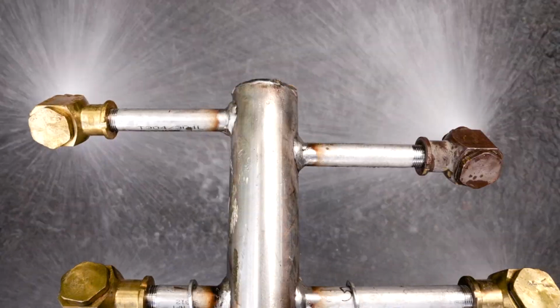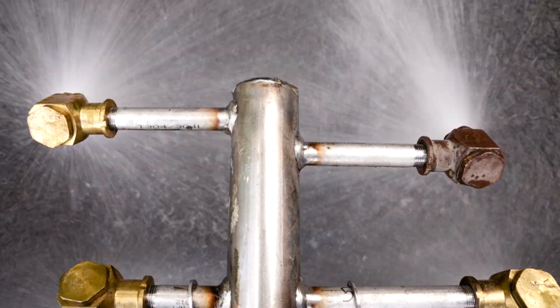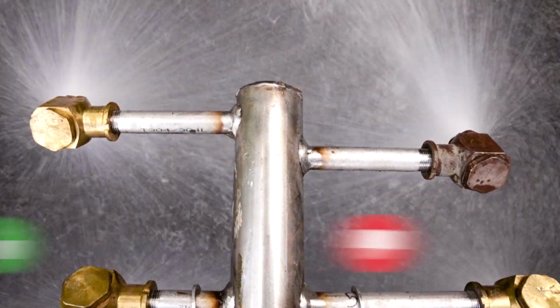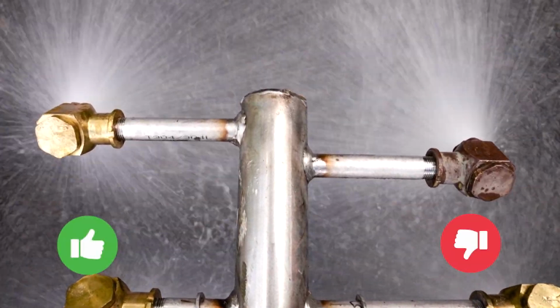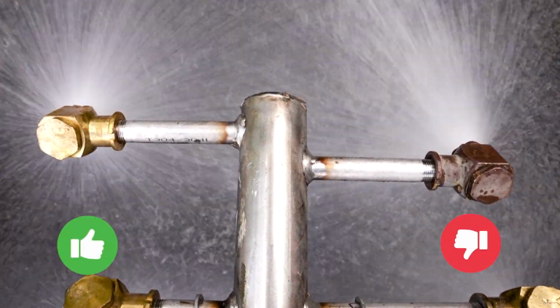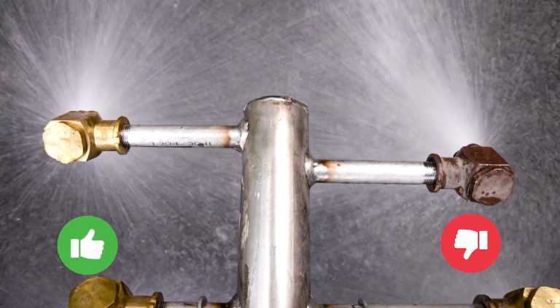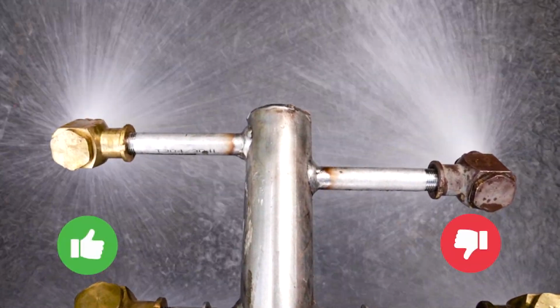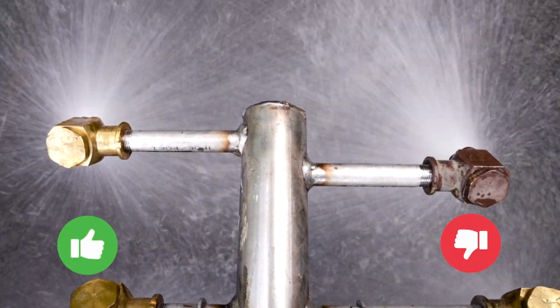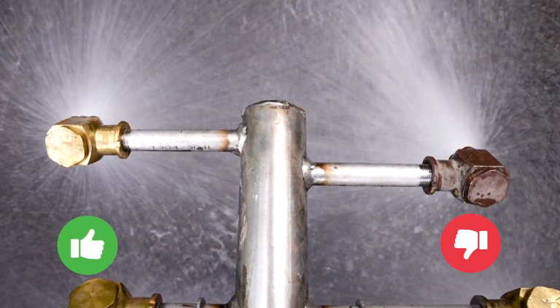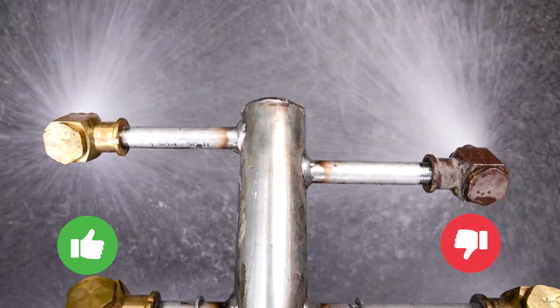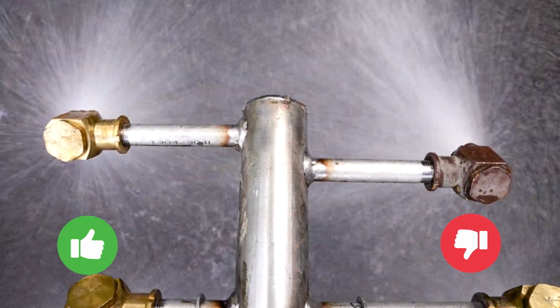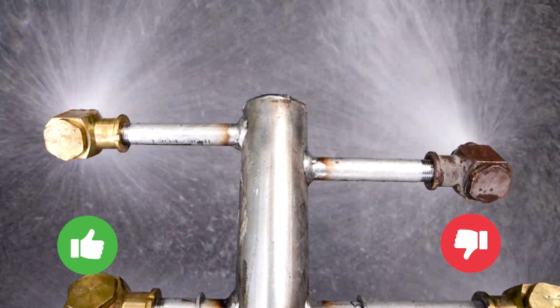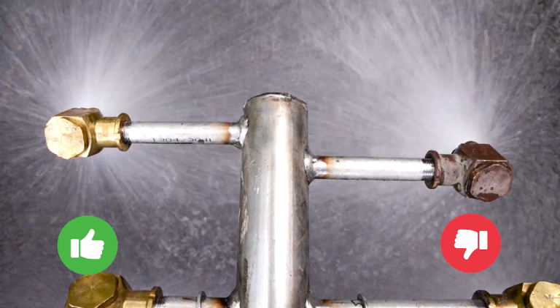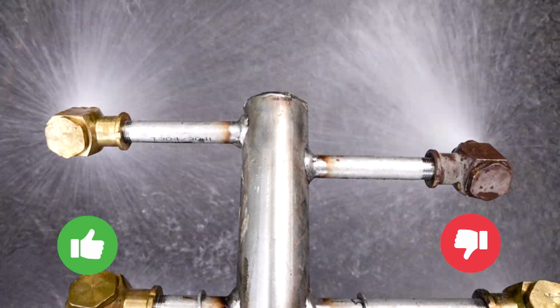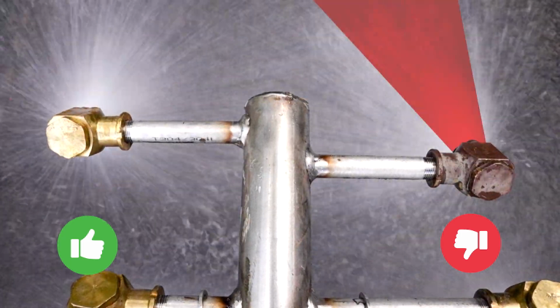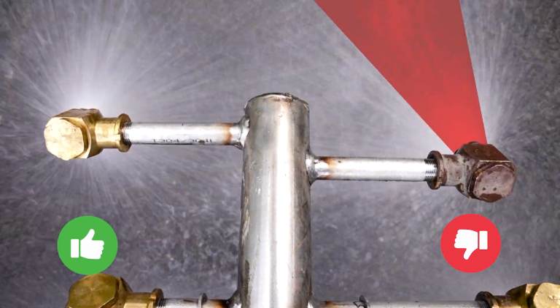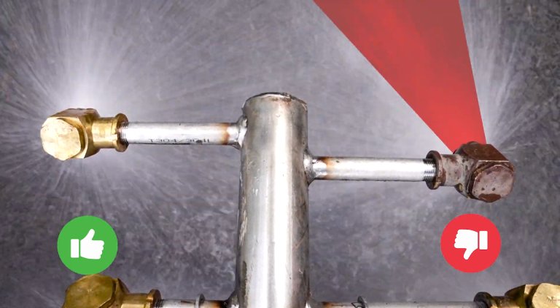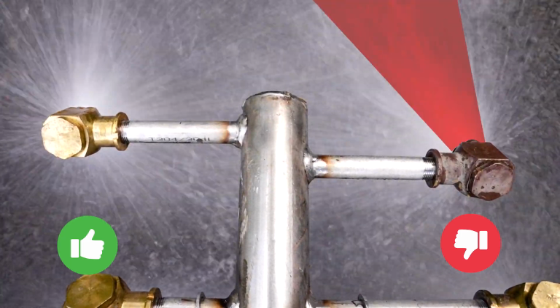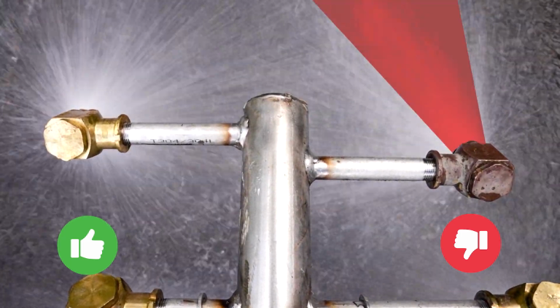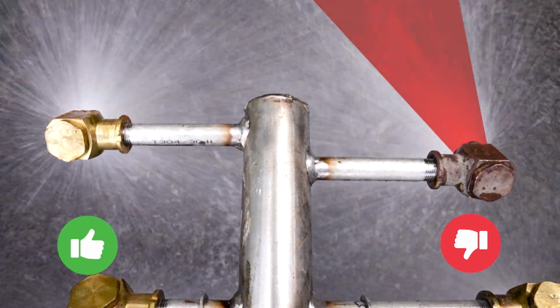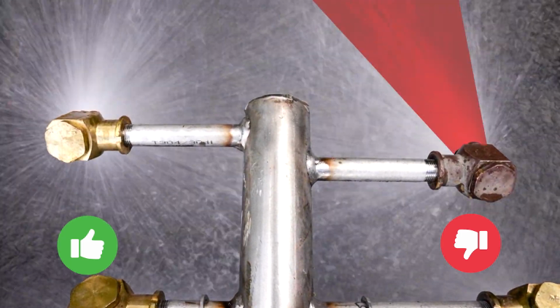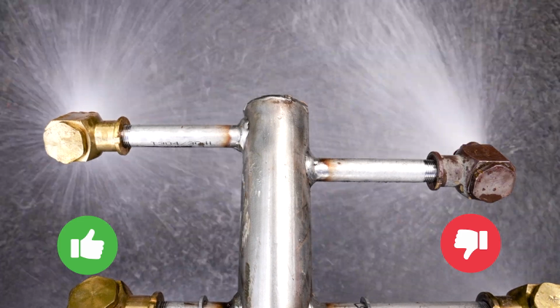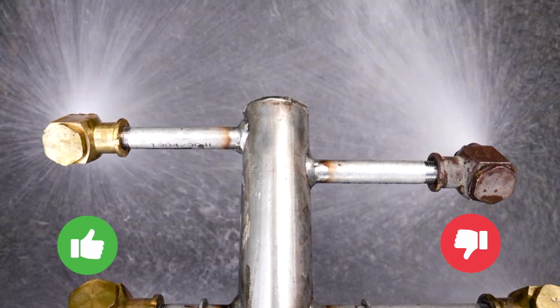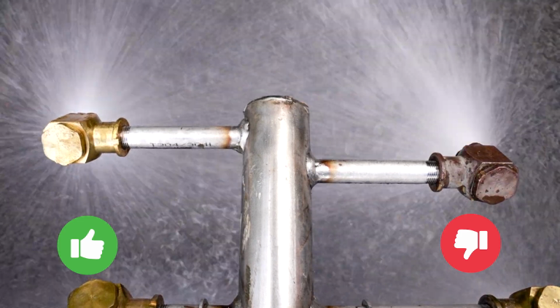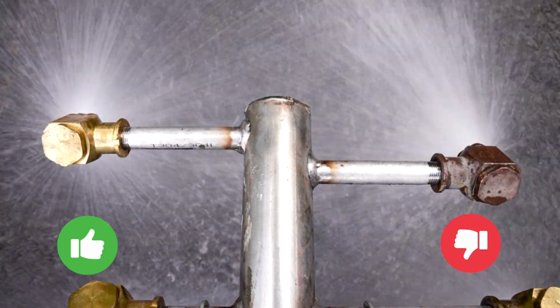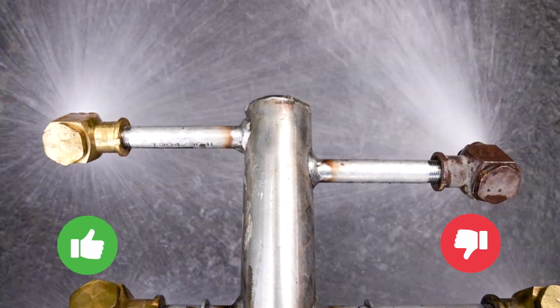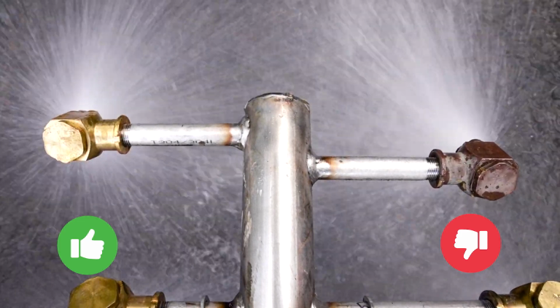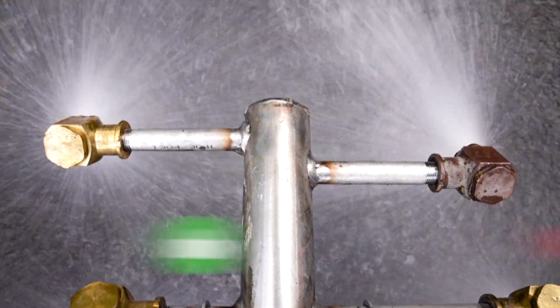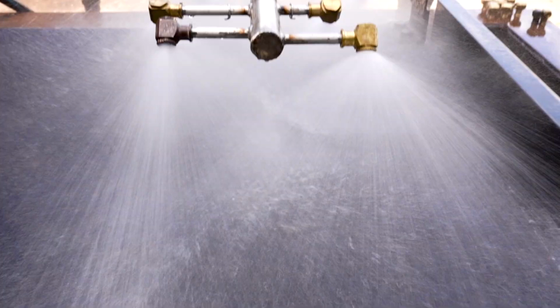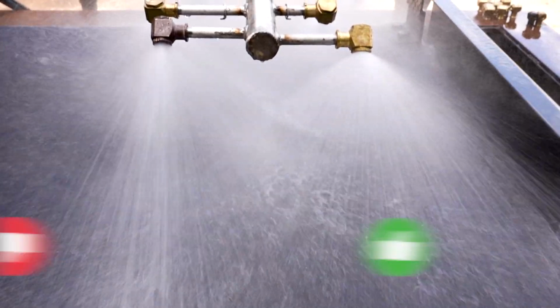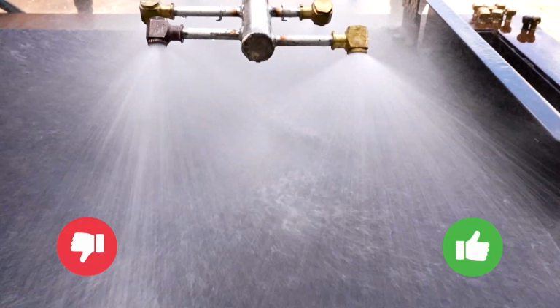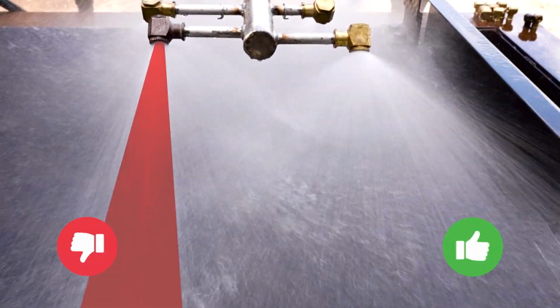Now, let's have a look and compare these side by side. On the Bad Nozzle, you can see water concentration is higher in the middle of the cone. Here's another view.